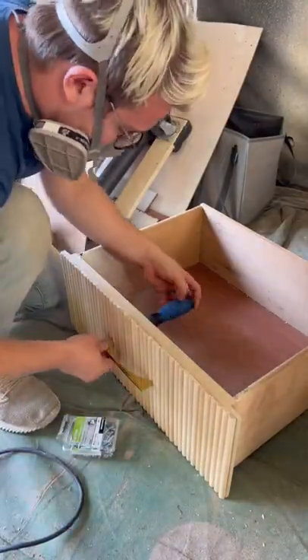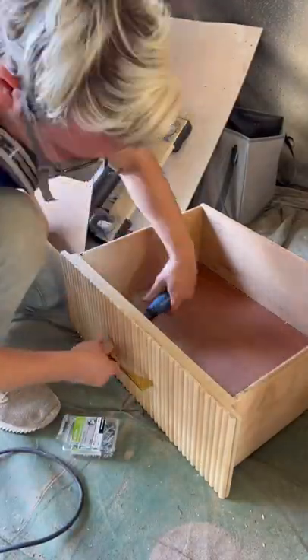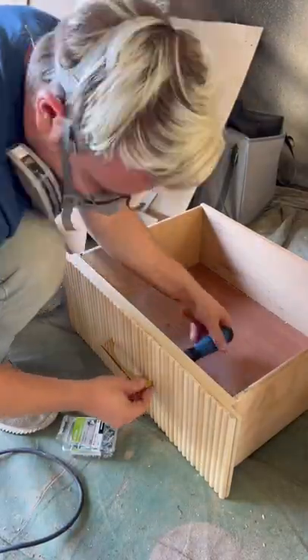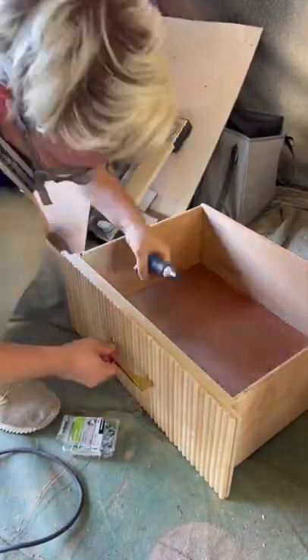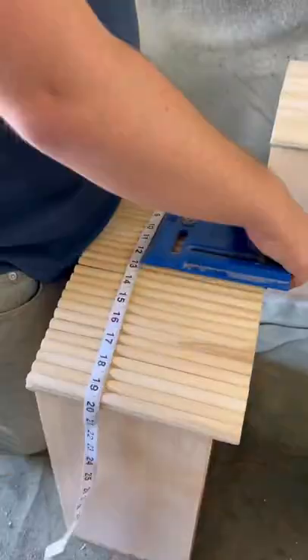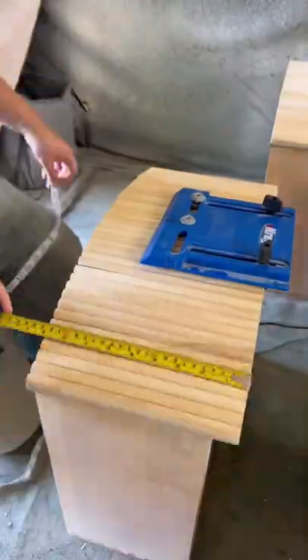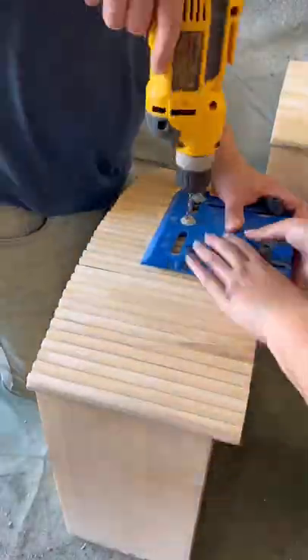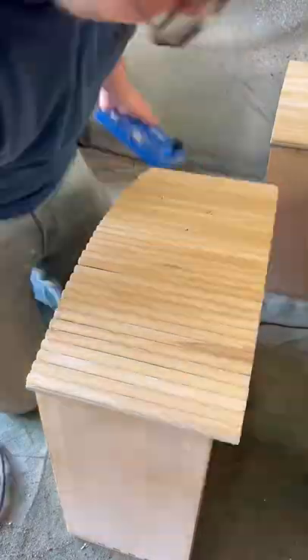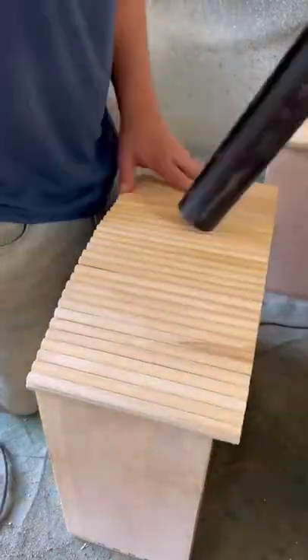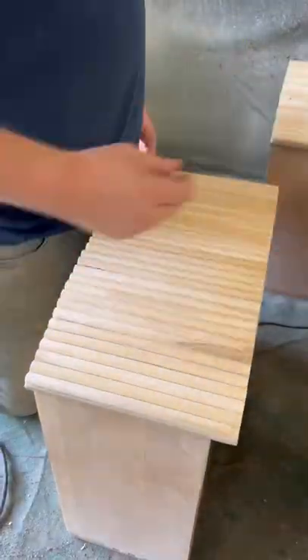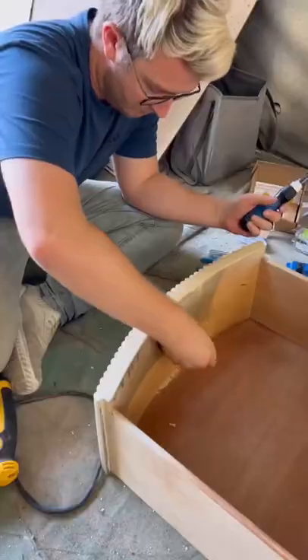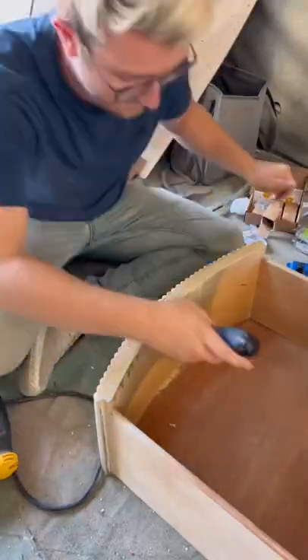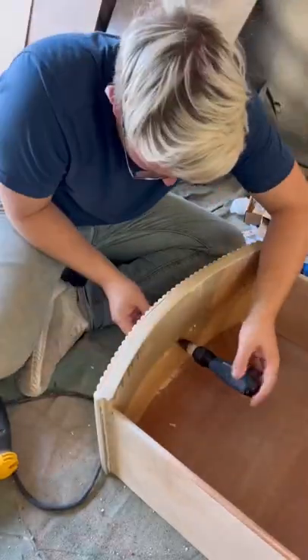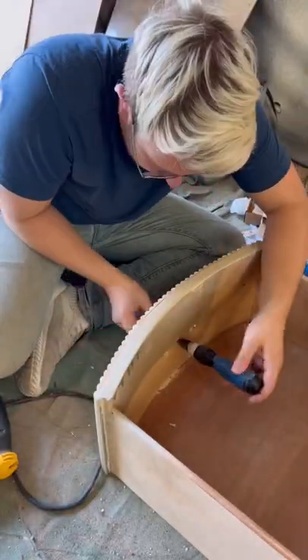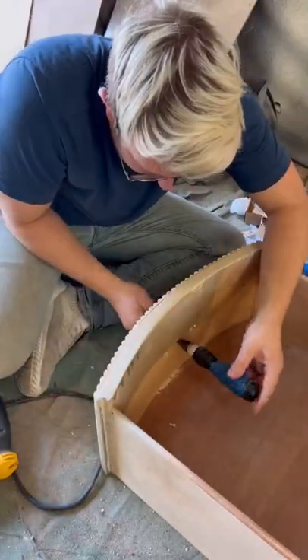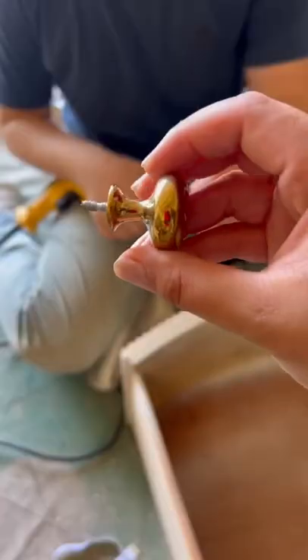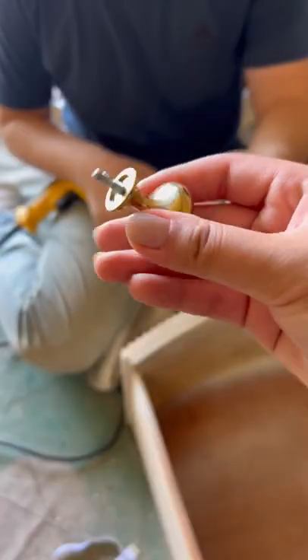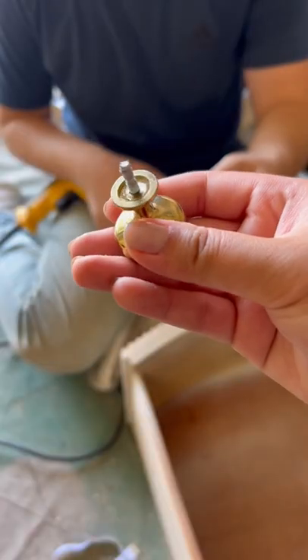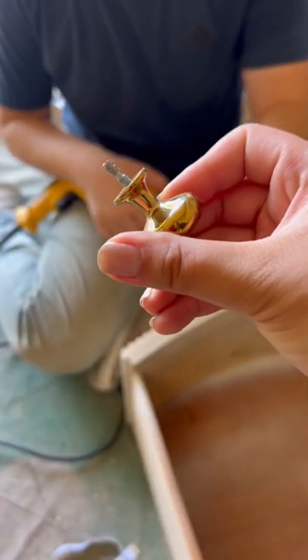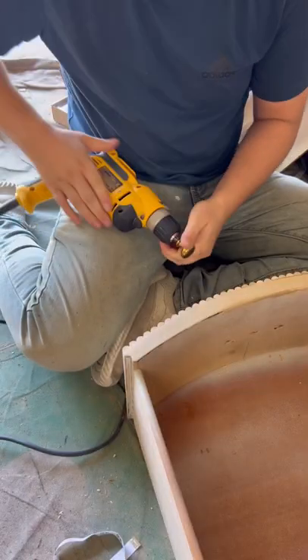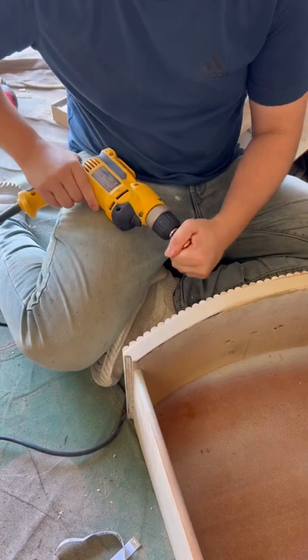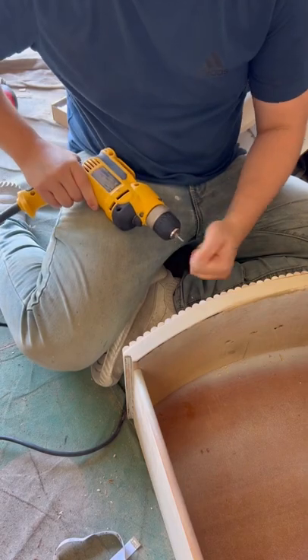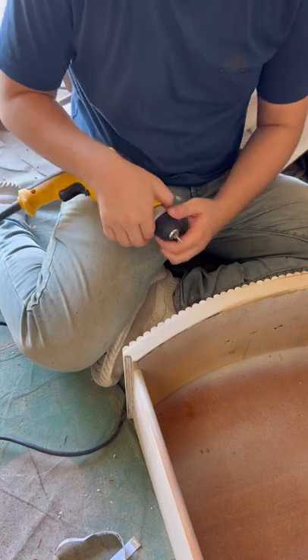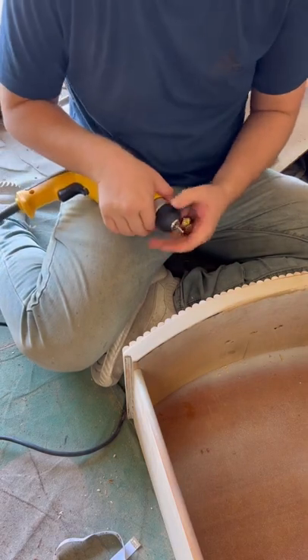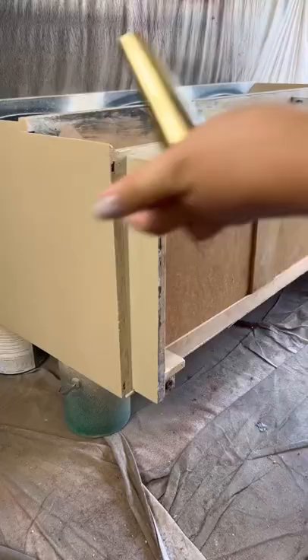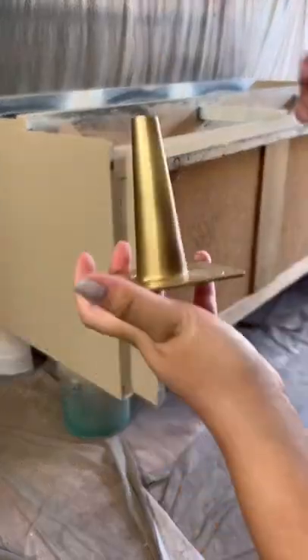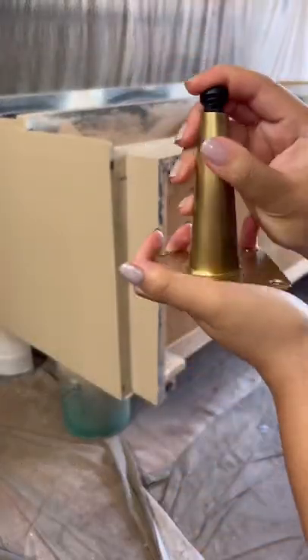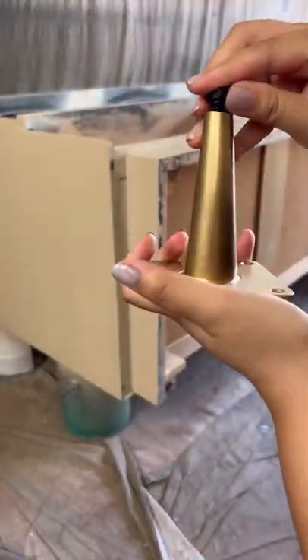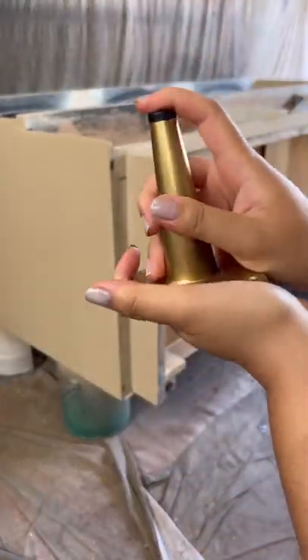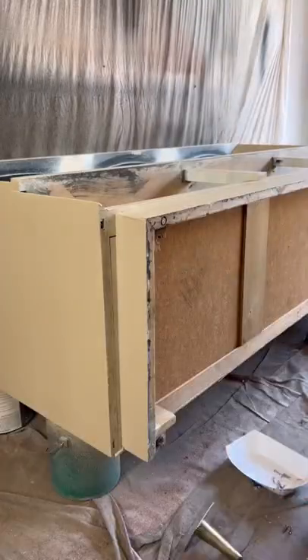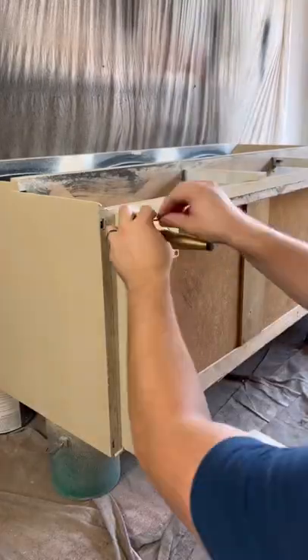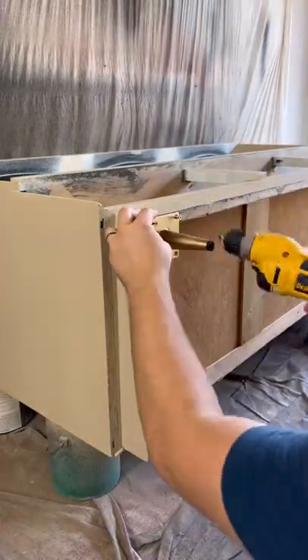When it comes to drilling new holes for drawer pulls, Craig has a tool that makes this a breeze. All you do is adjust the settings based on the pulls you have, measure to find the center of the drawers, and wham bam thank you Craig, now you can attach your drawer pulls.